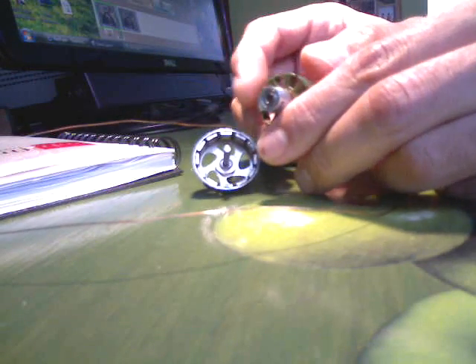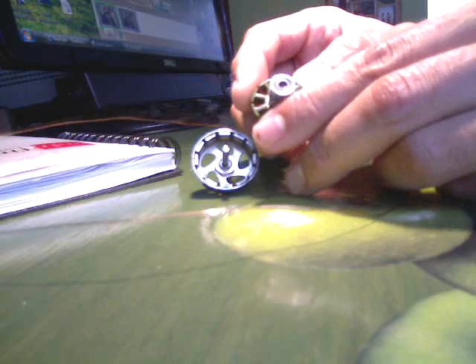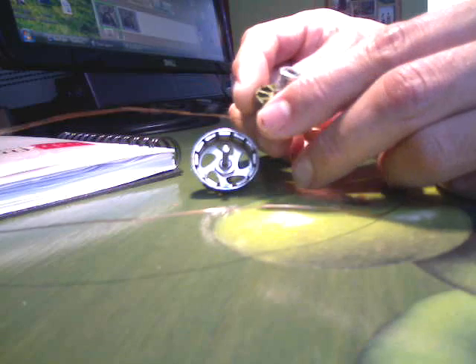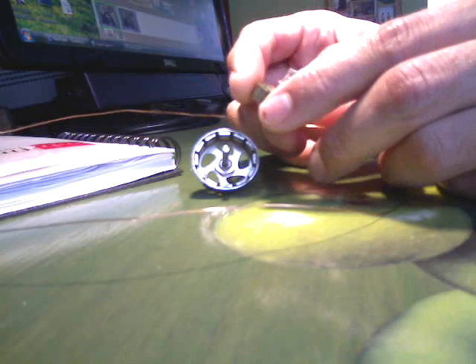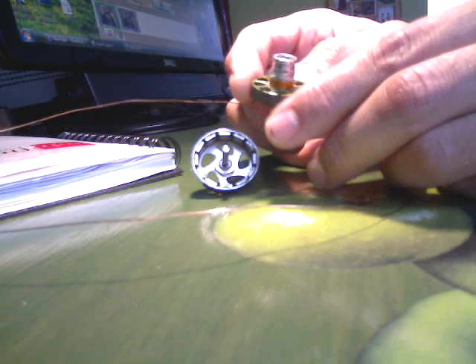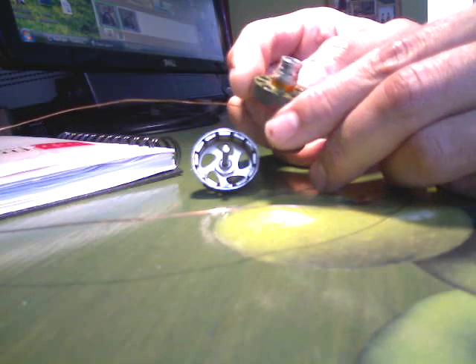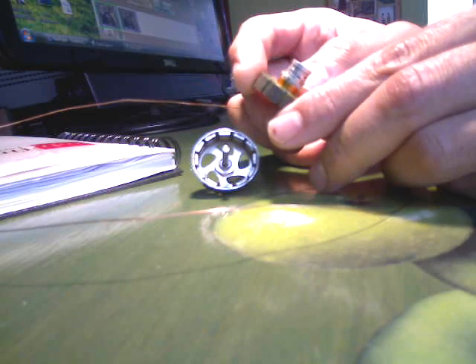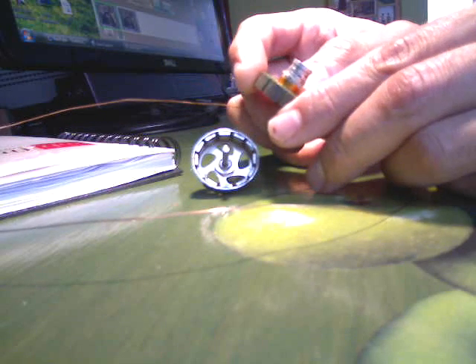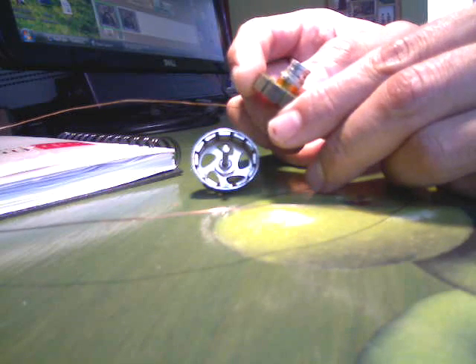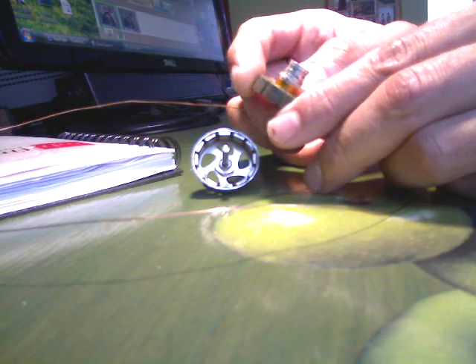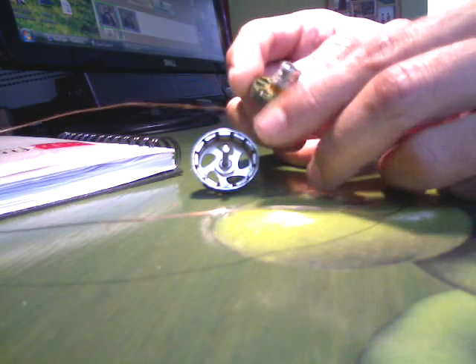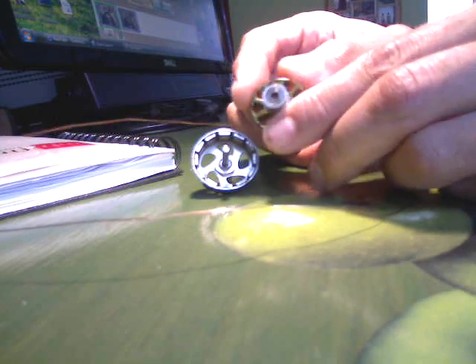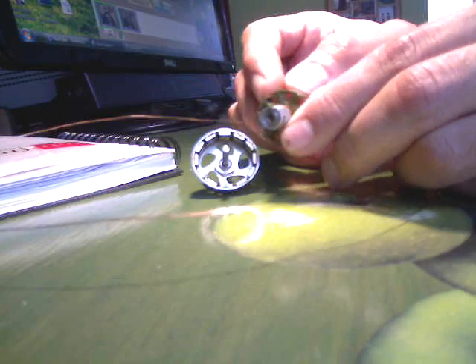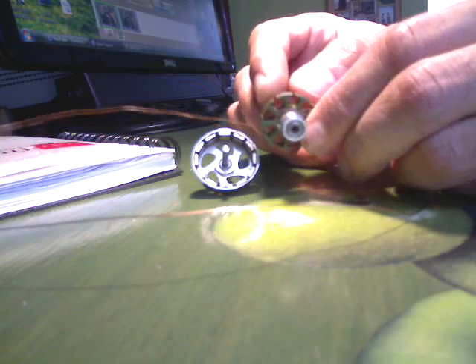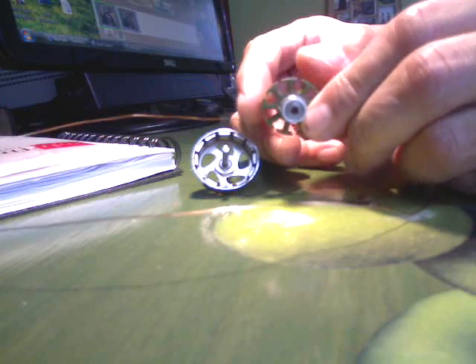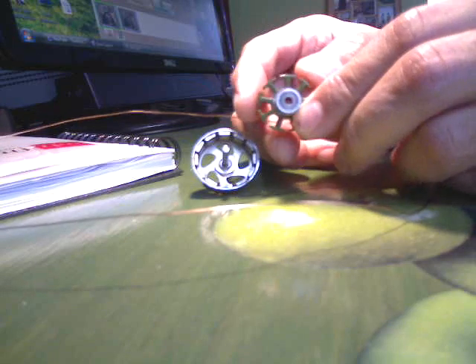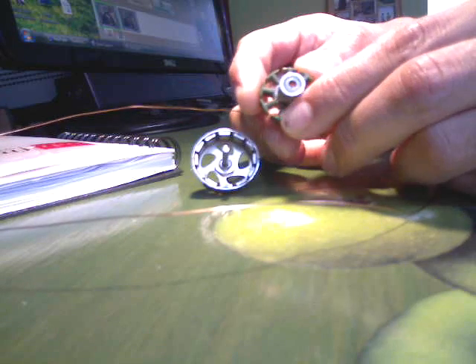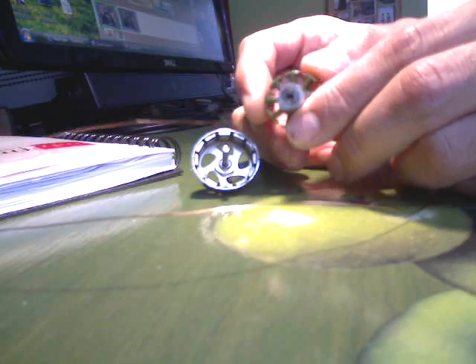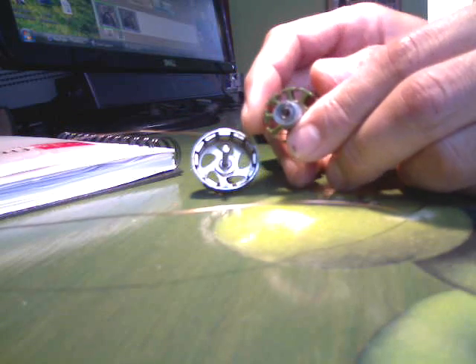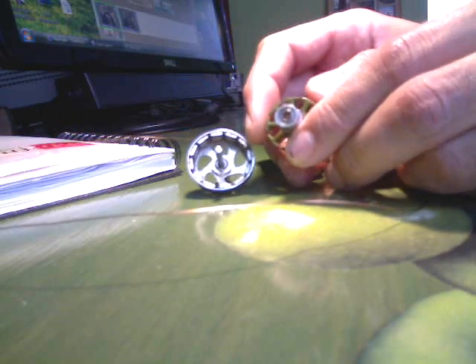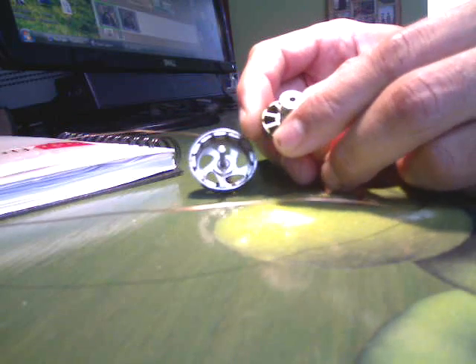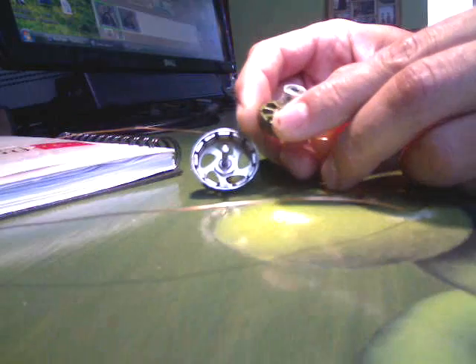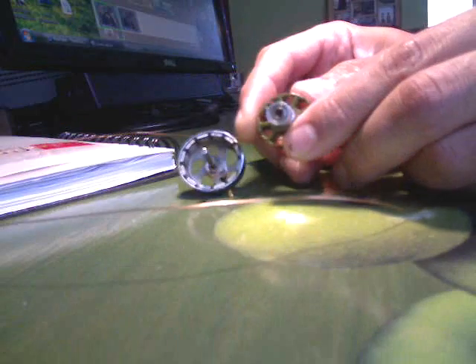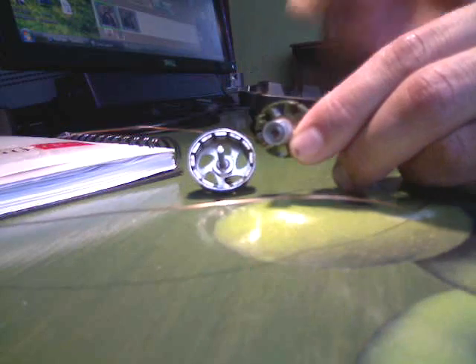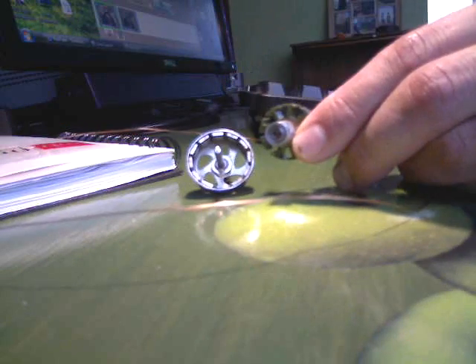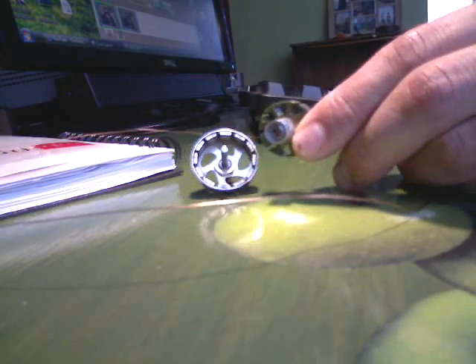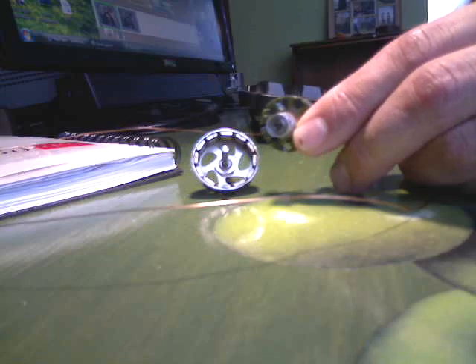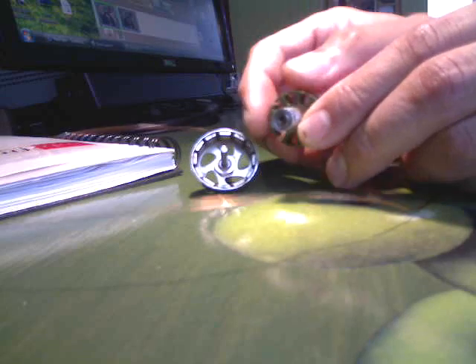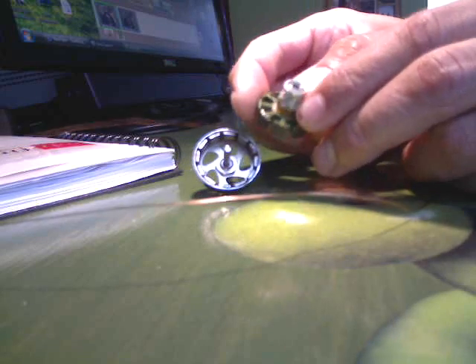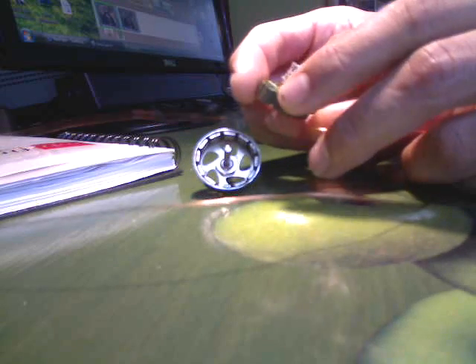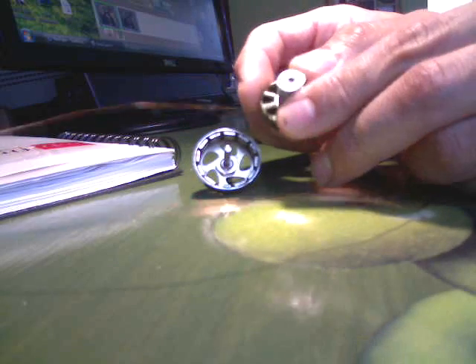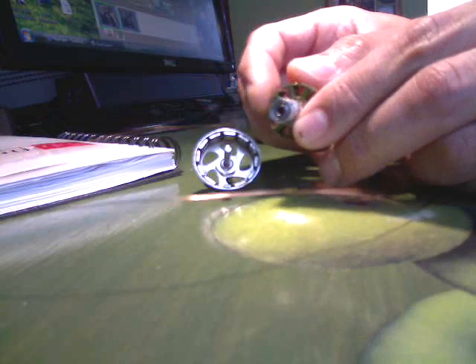If you do delta, it's going to spin faster. If you do Y, it's going to spin a little bit slower — actually, 1.73 times slower, I think. I'm by no means an expert.